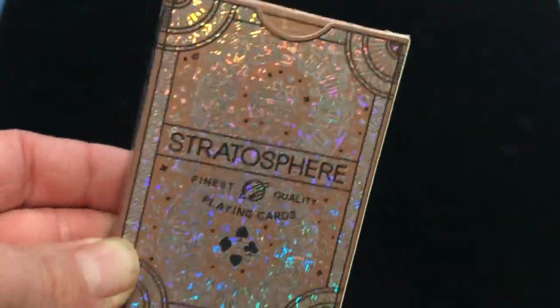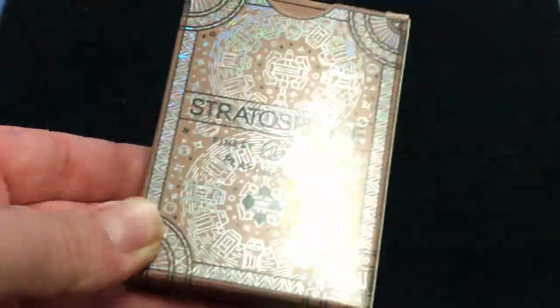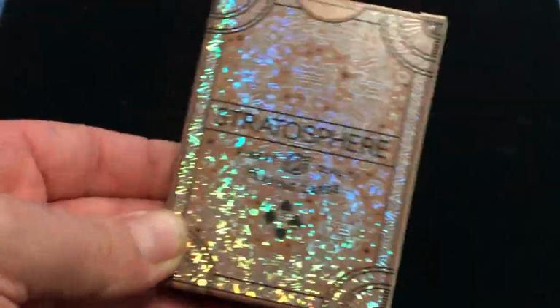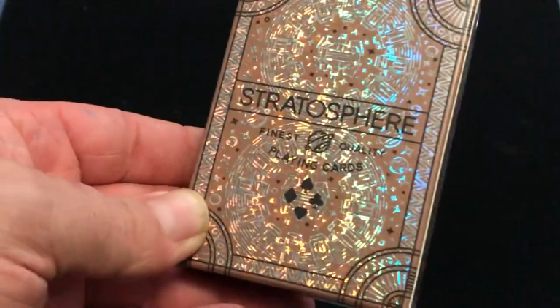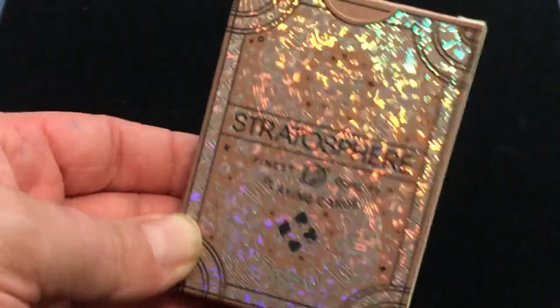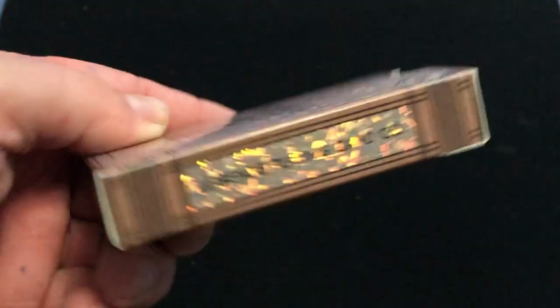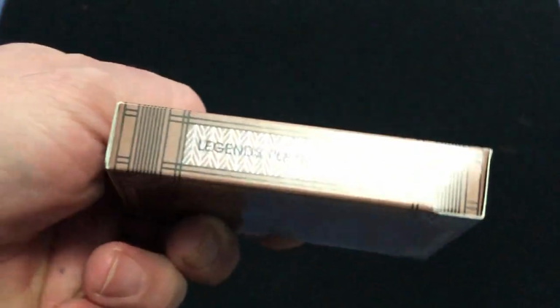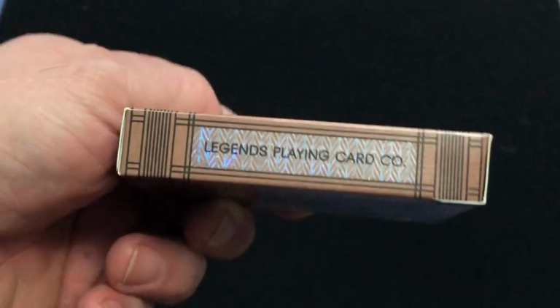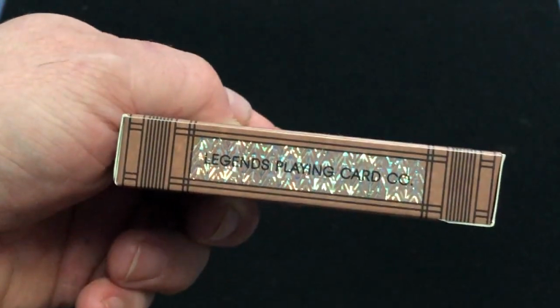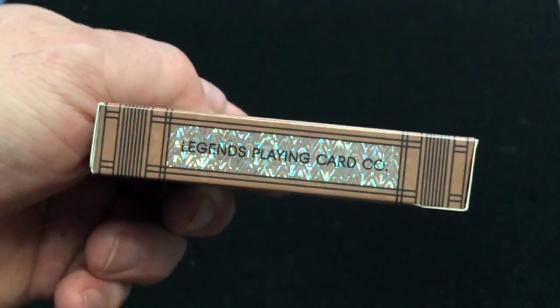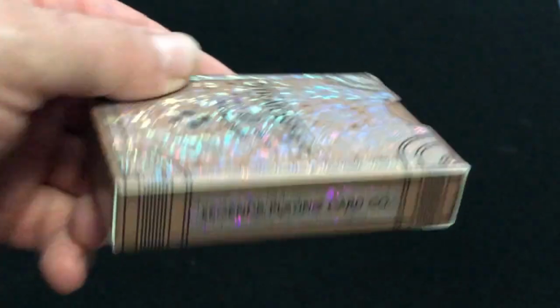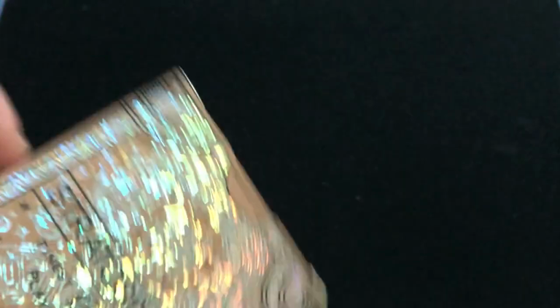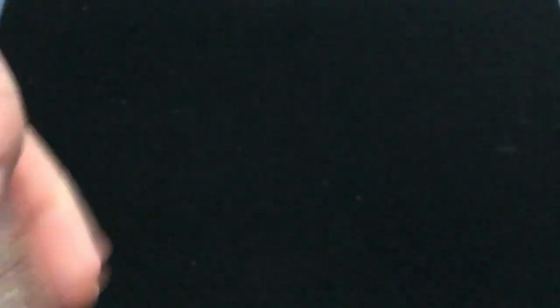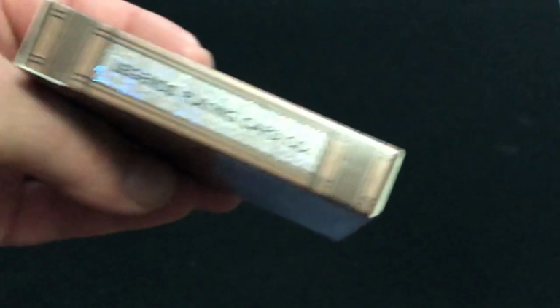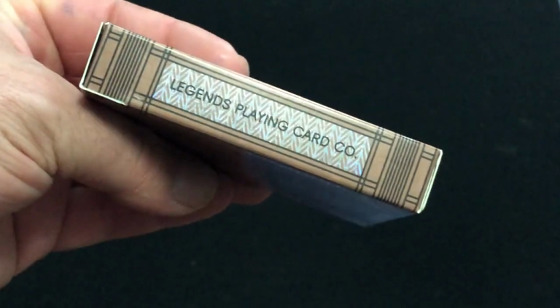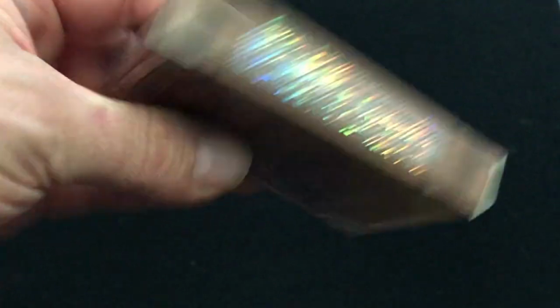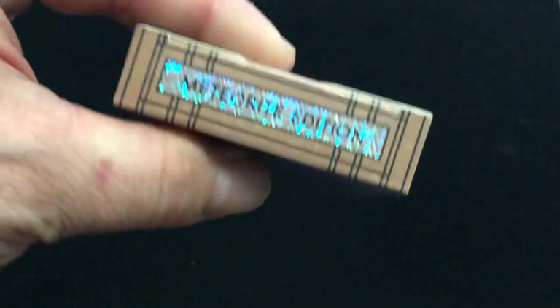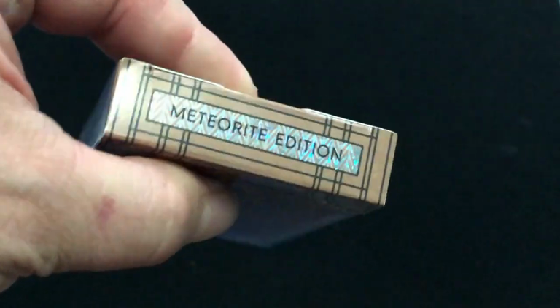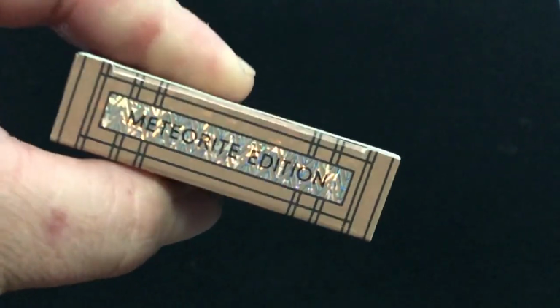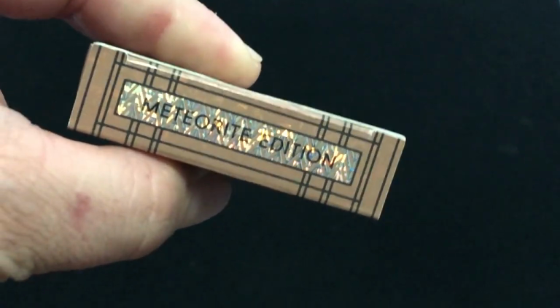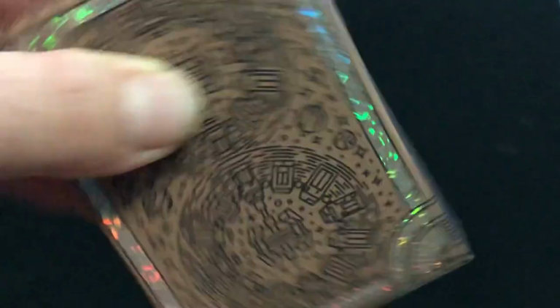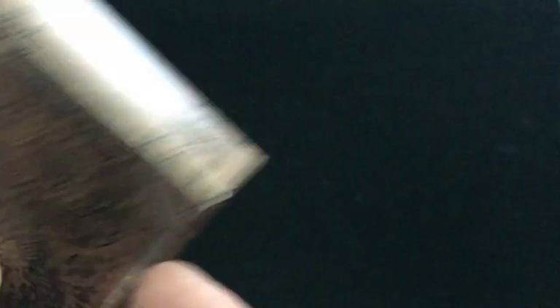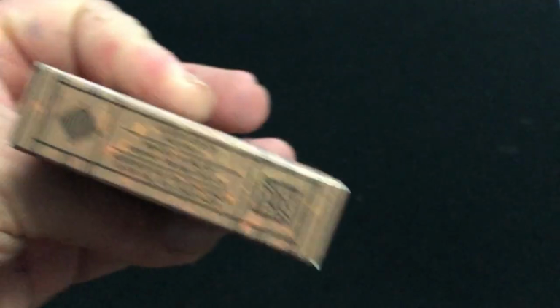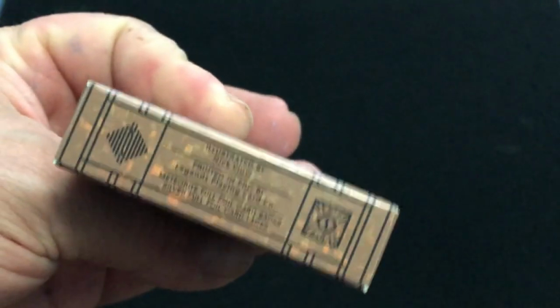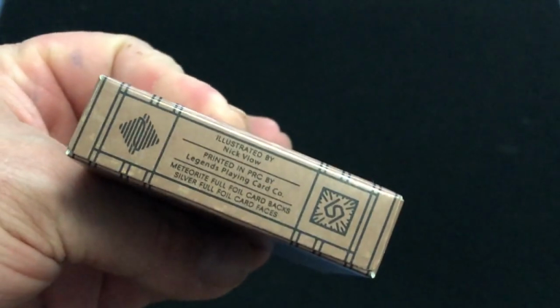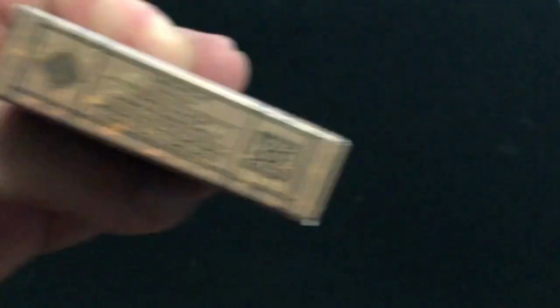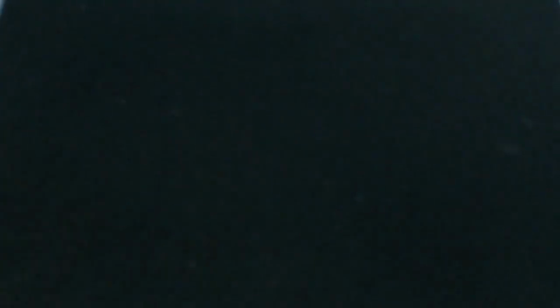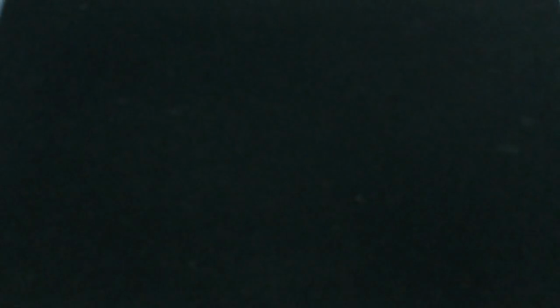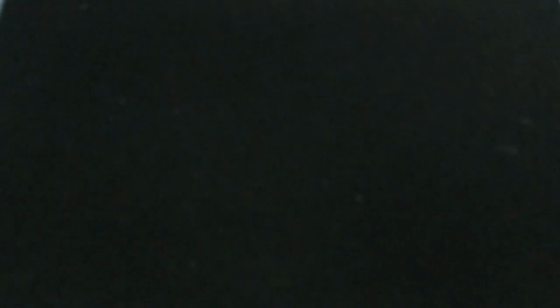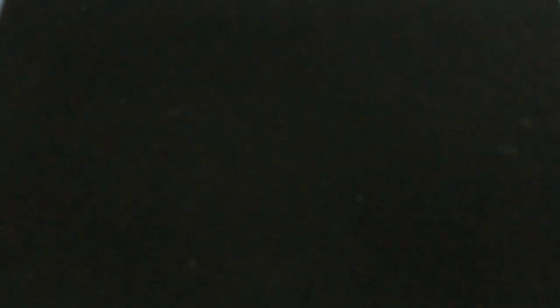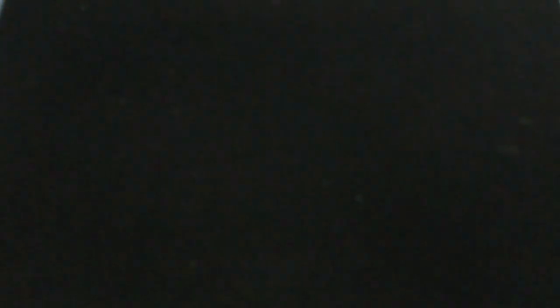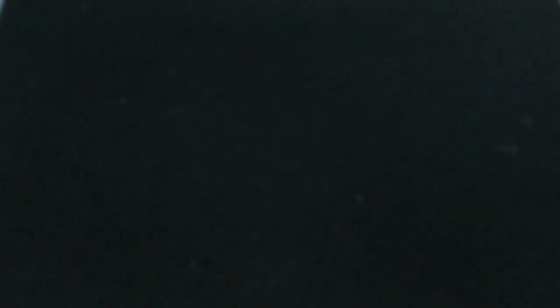Very shiny, kind of glittery. Legends Playing Cards on the sides, Meteorite Edition on top, a little ad copy on the bottom. It's illustrated by Nick Vlau.